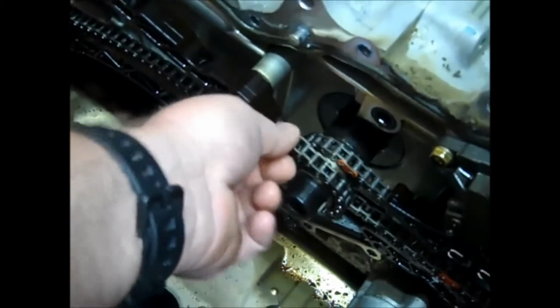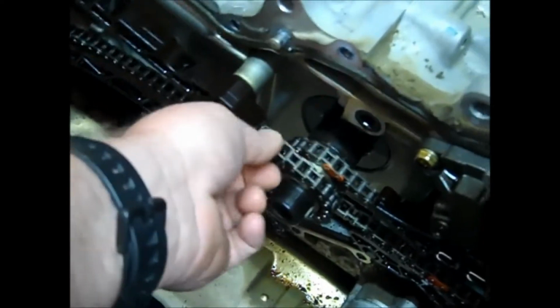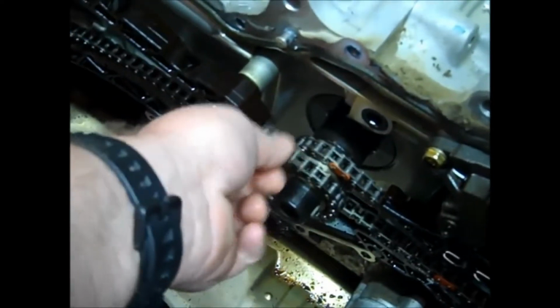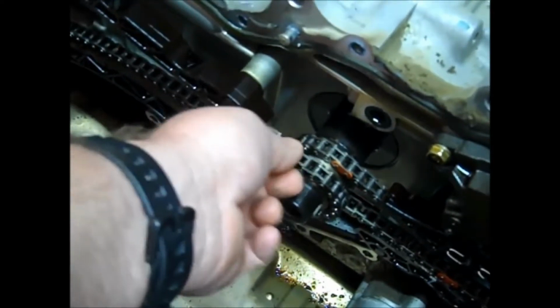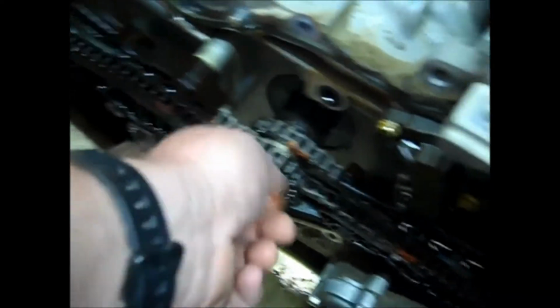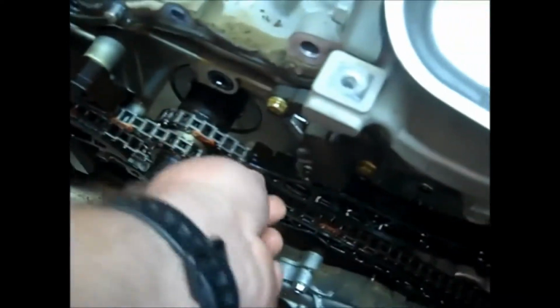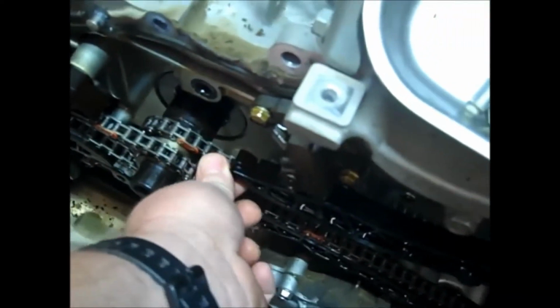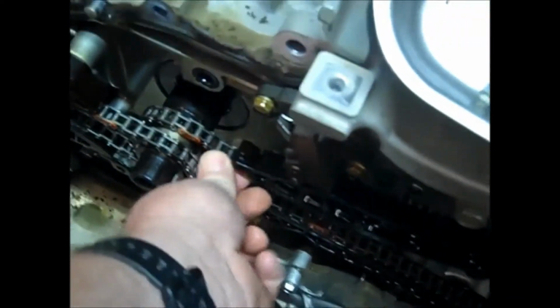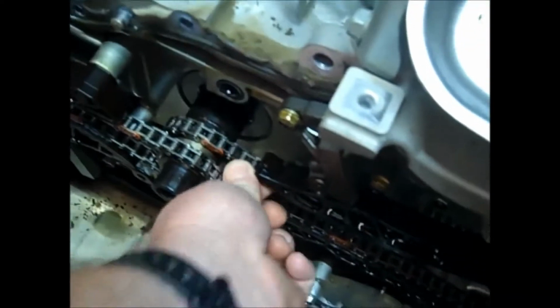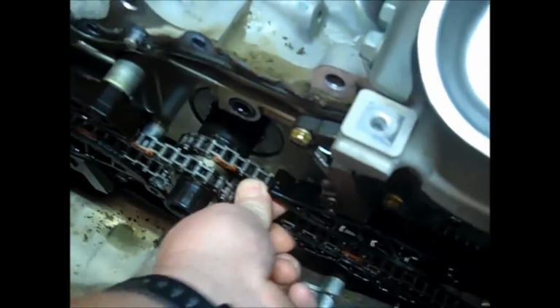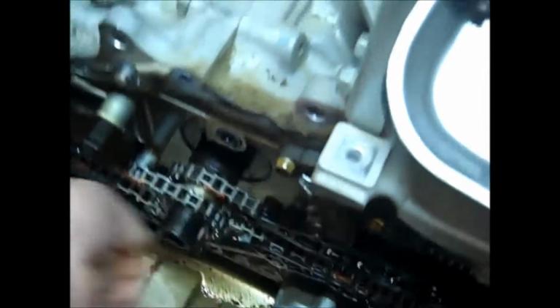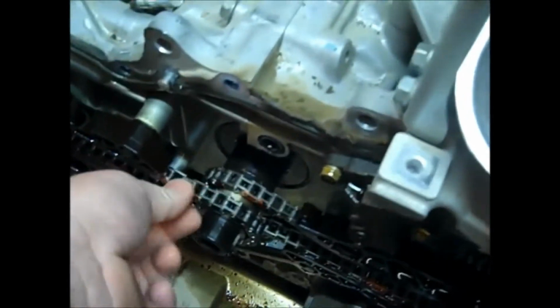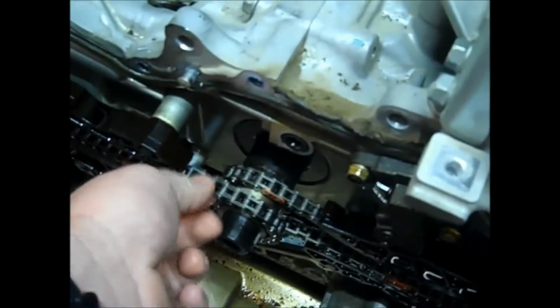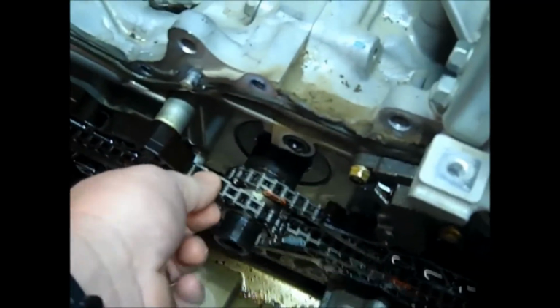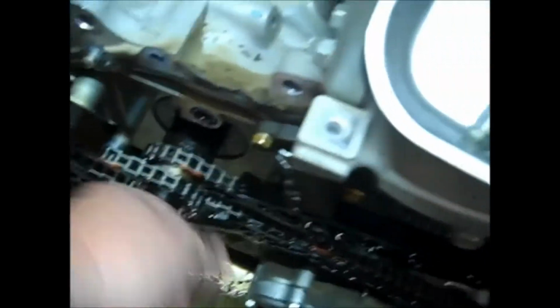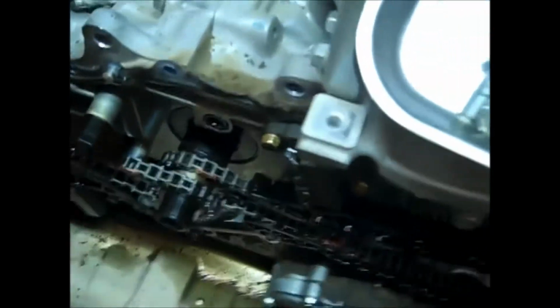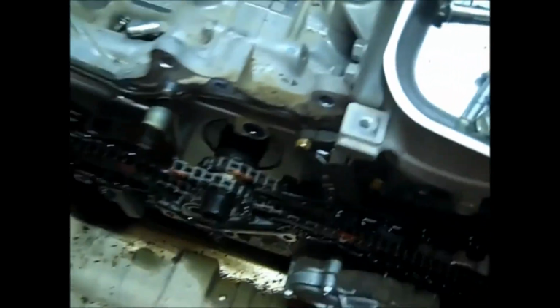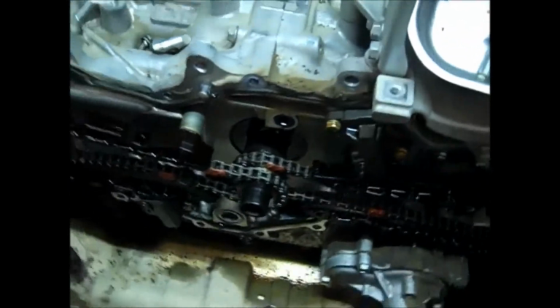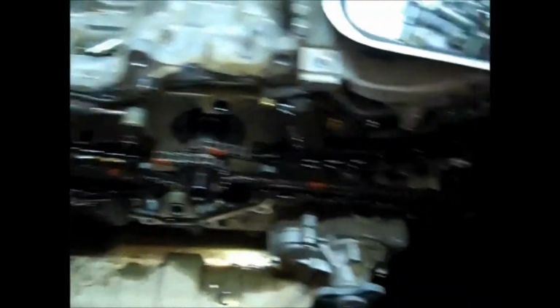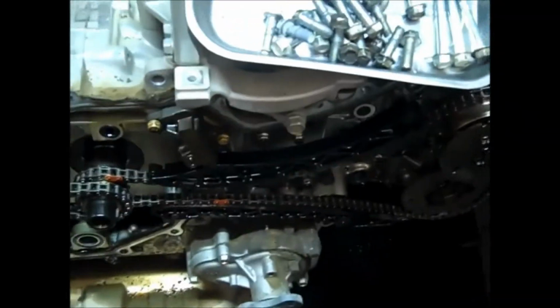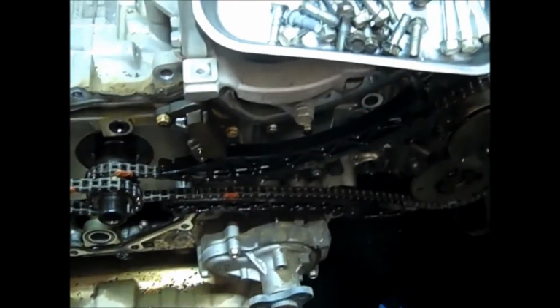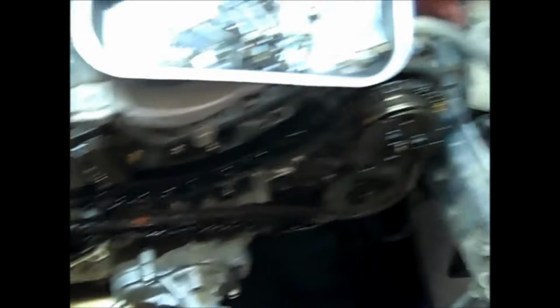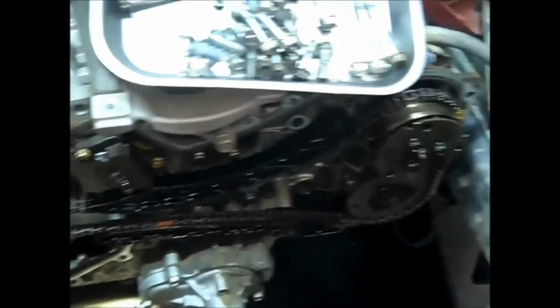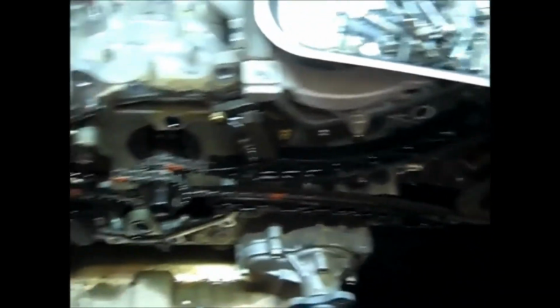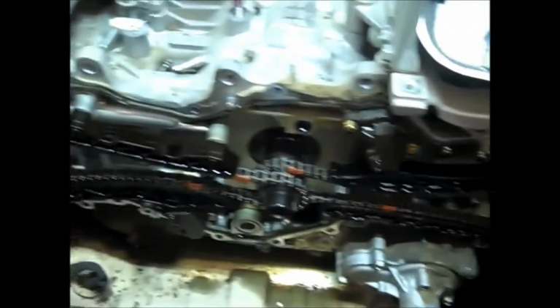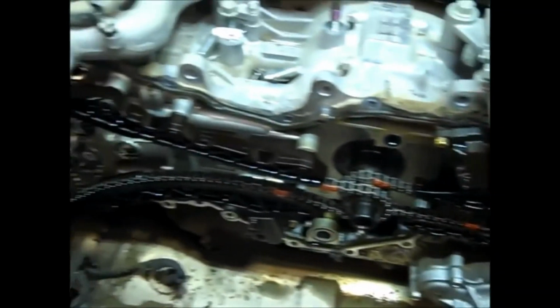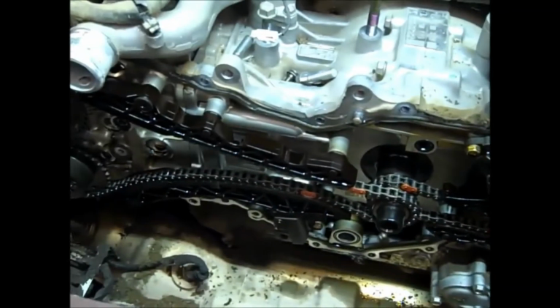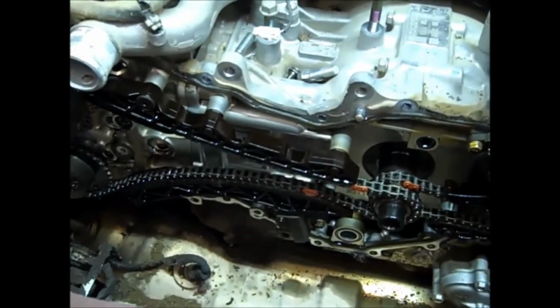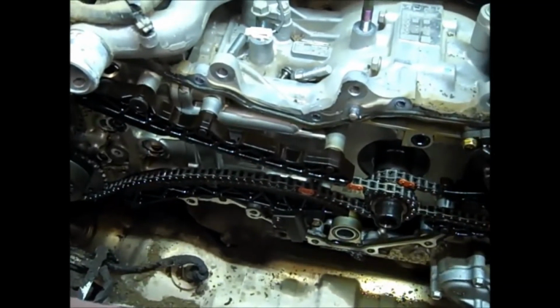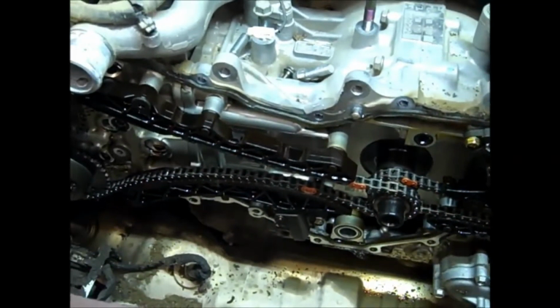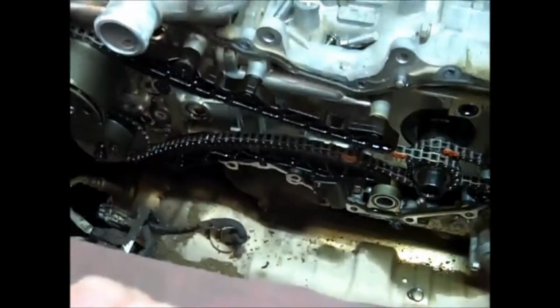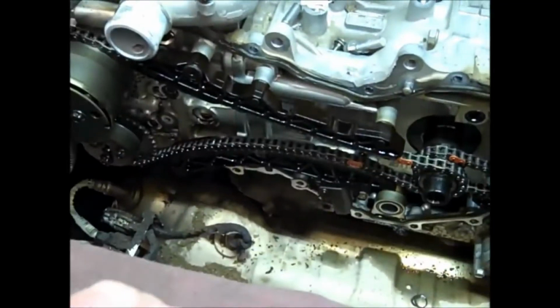So while it's running, that's the noise the customer's hearing right there. This chain also has some slack in it, but this is the majority of the noise. So we're going to go ahead and replace both timing chains, both tensioners, and then reseal, and it will be good for the long run.